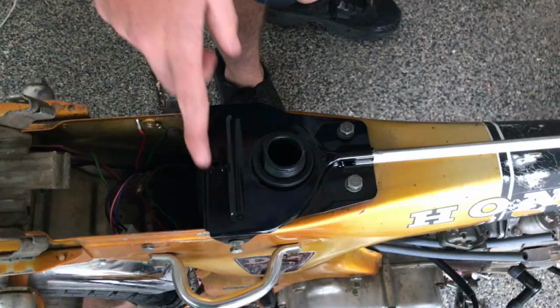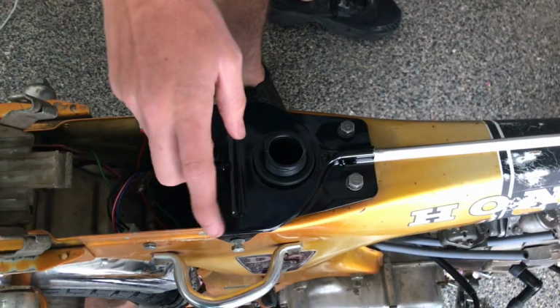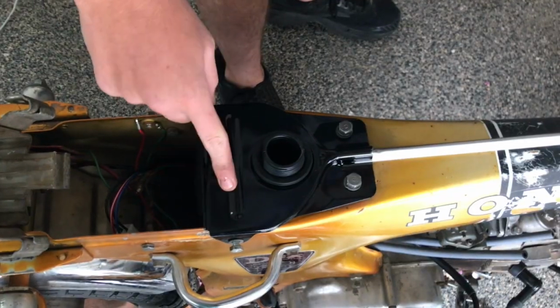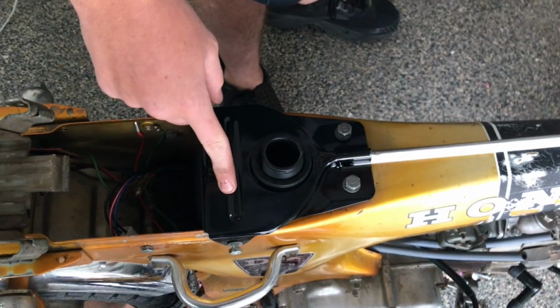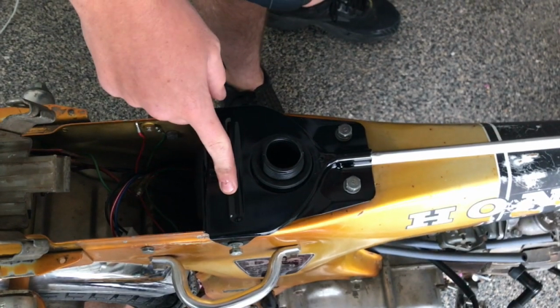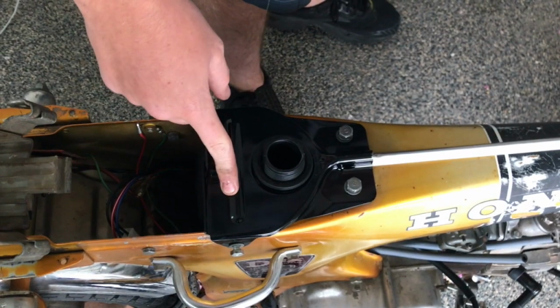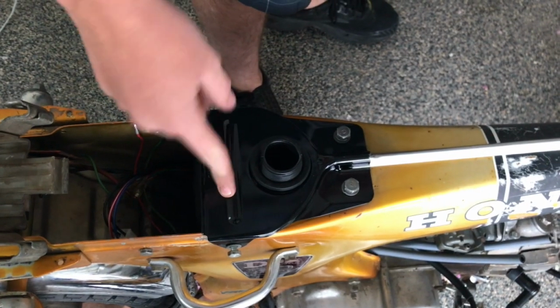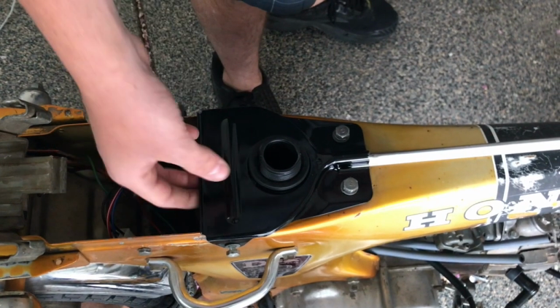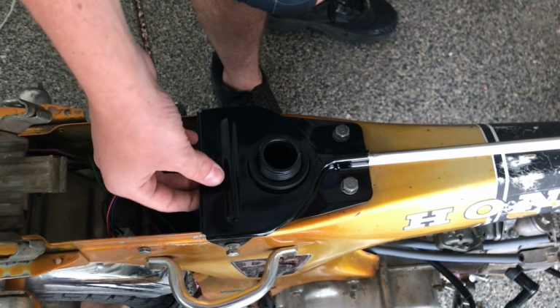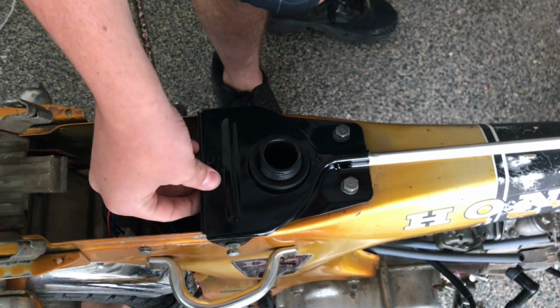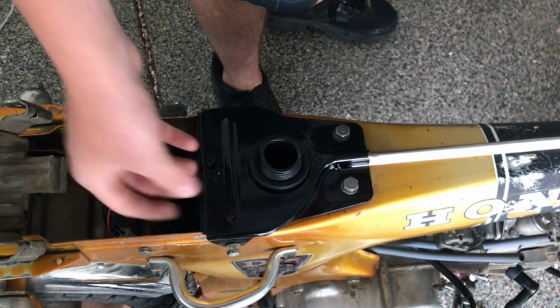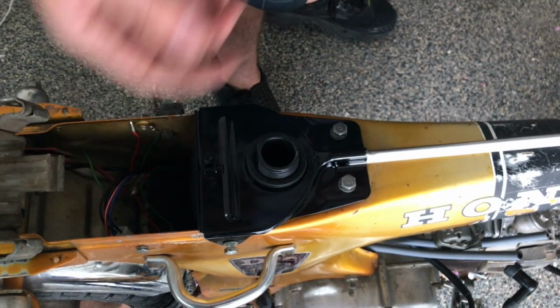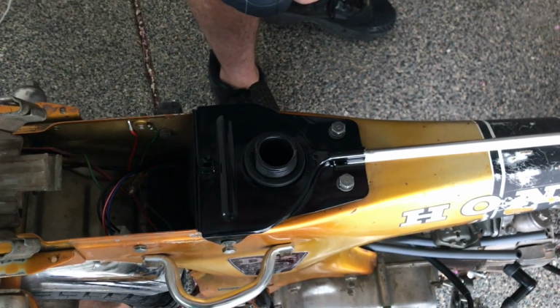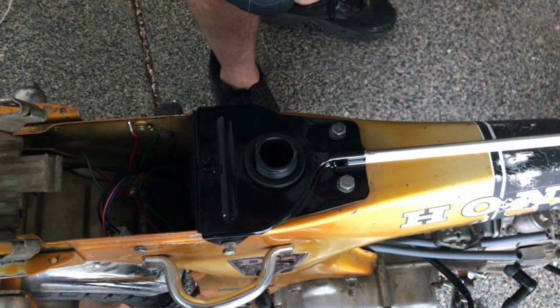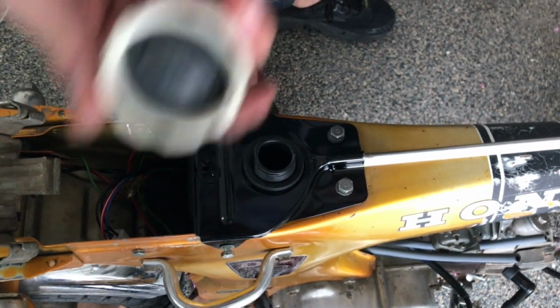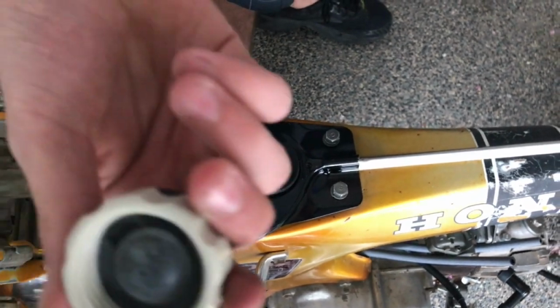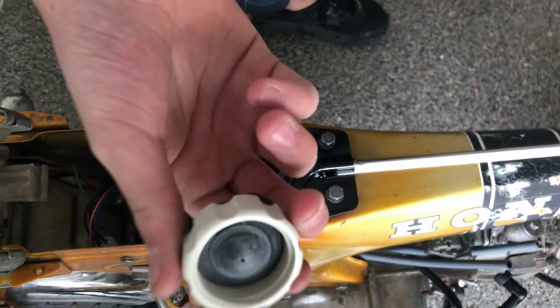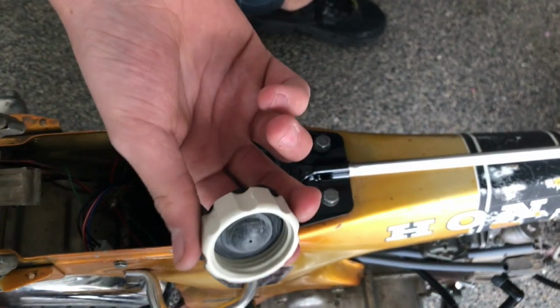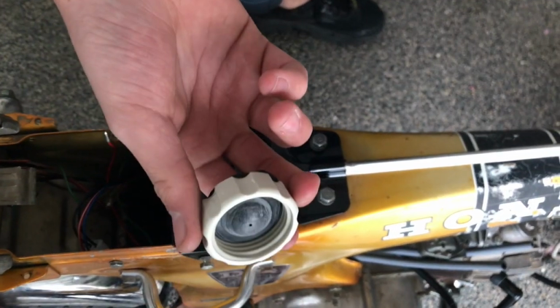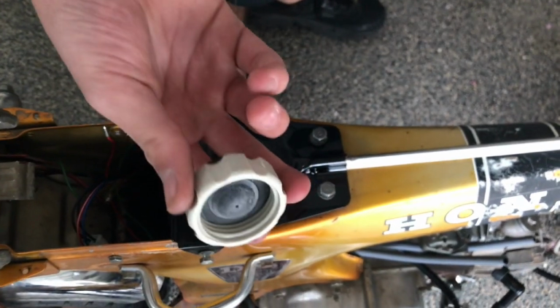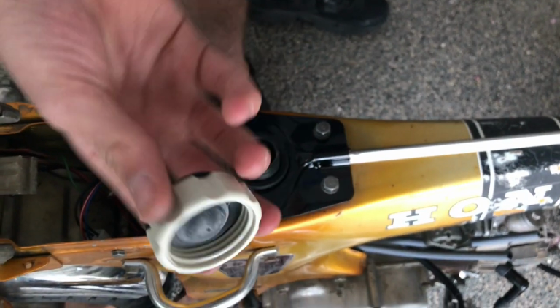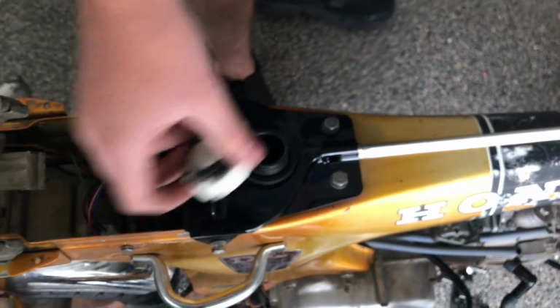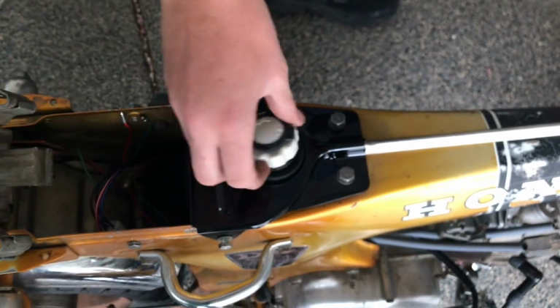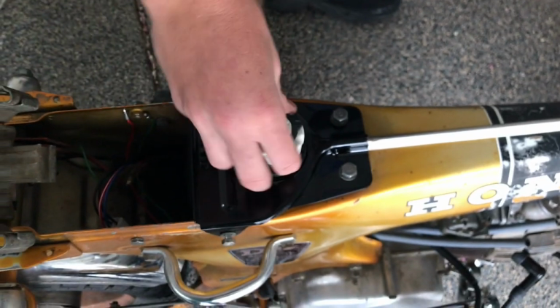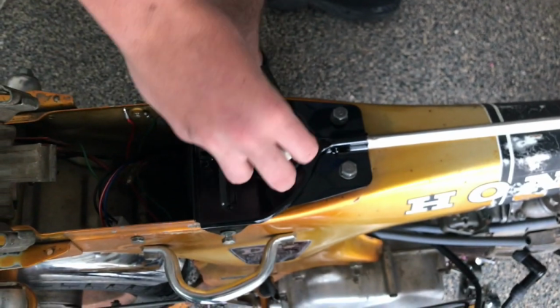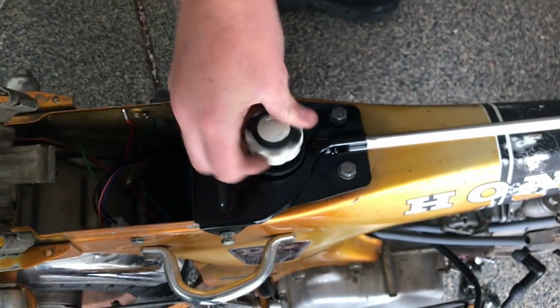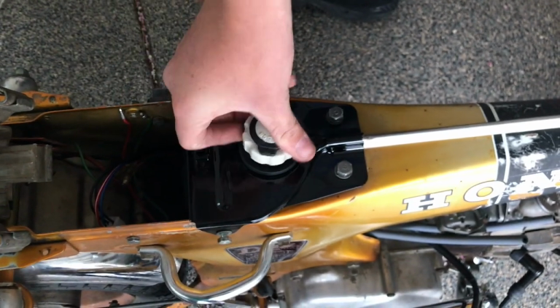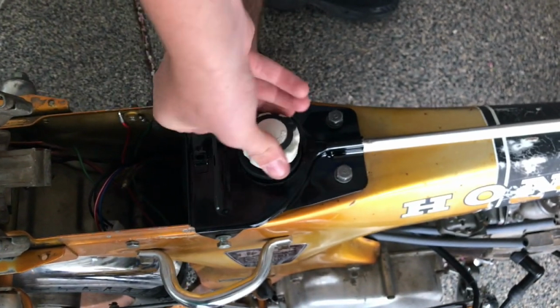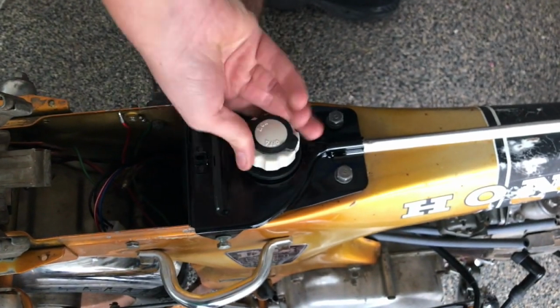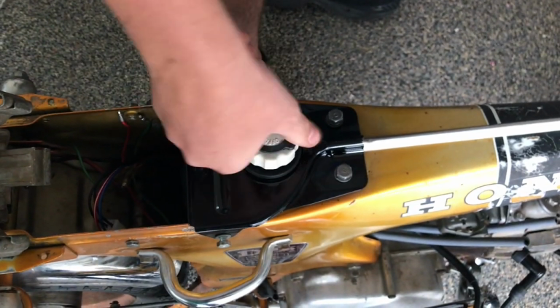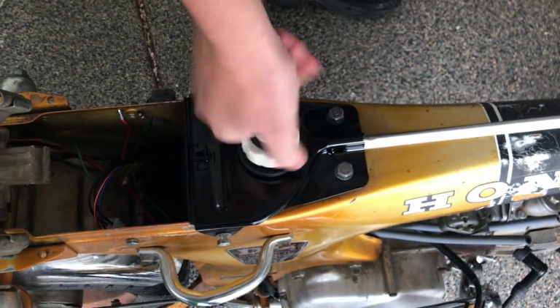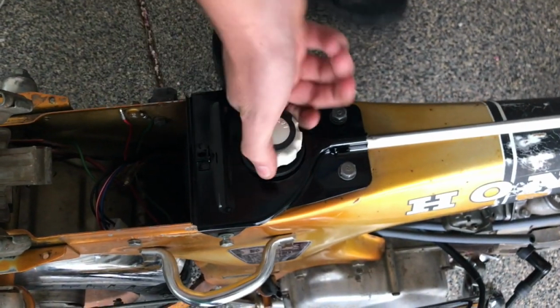We got the gas tank bracket on. Fits pretty nice, works good. It came with a free gas cap, so it looks brand new. It looks good.